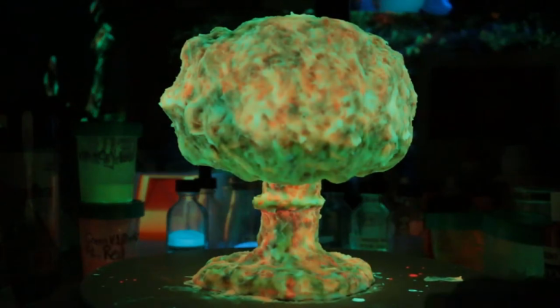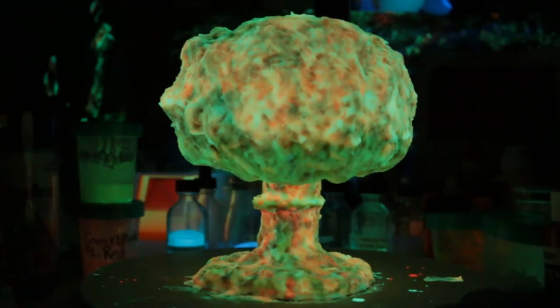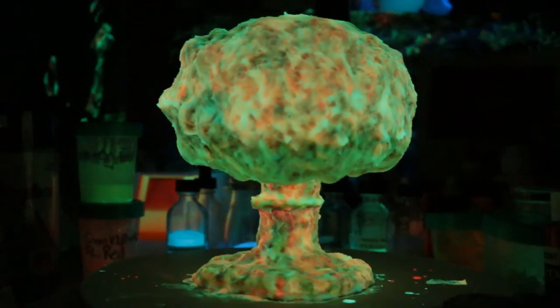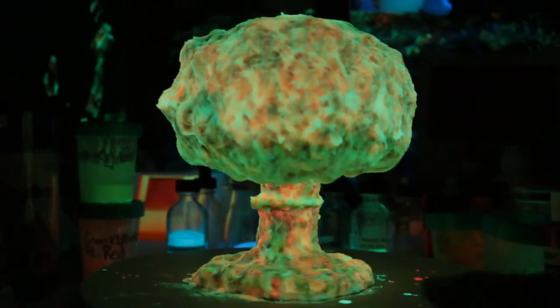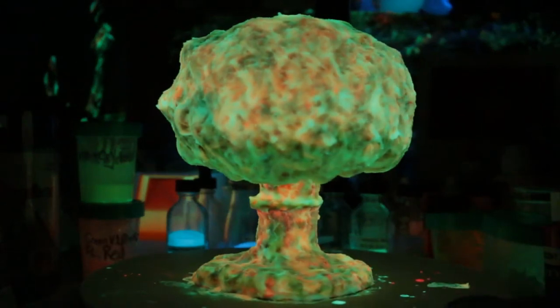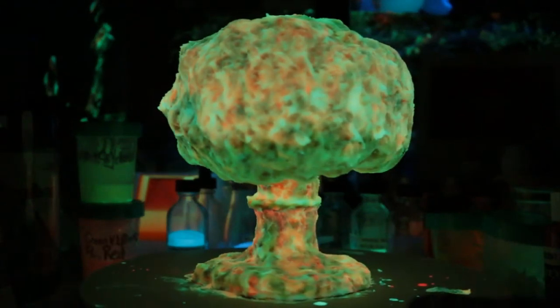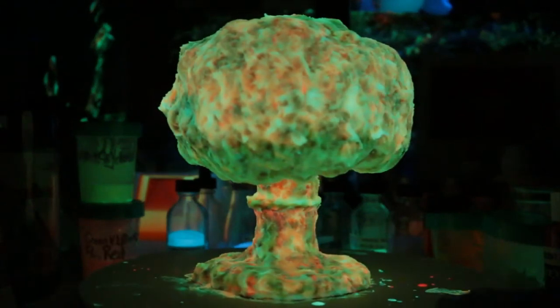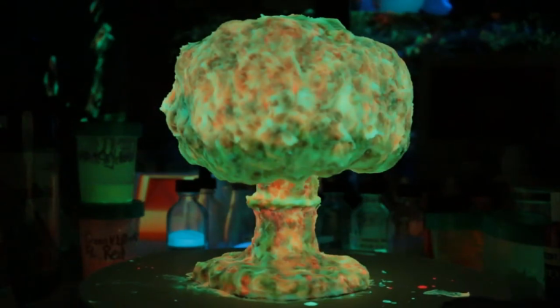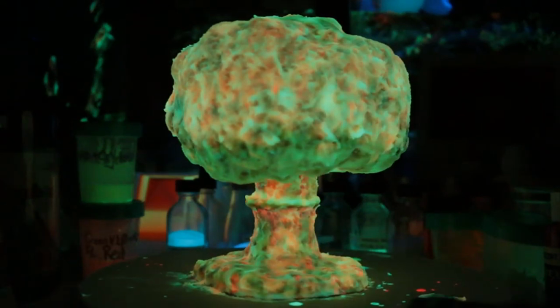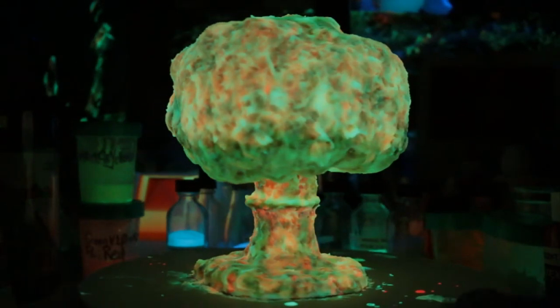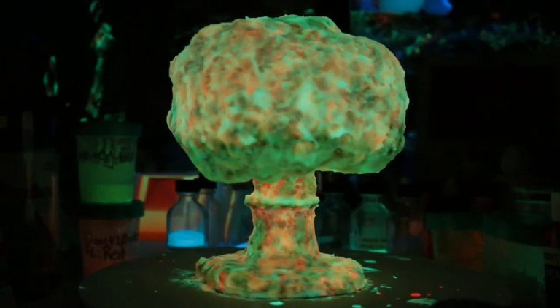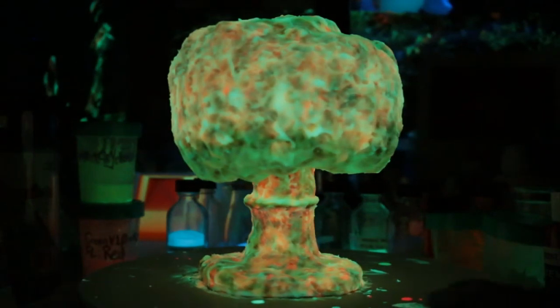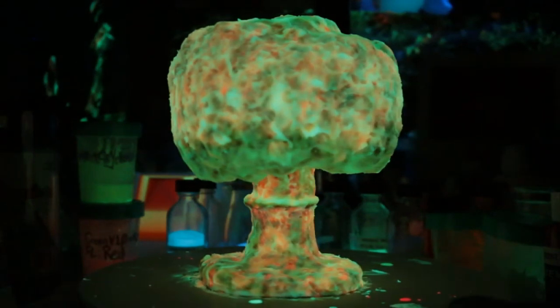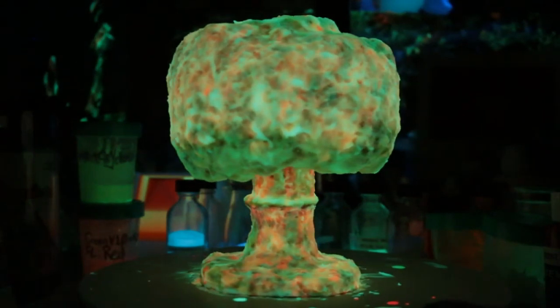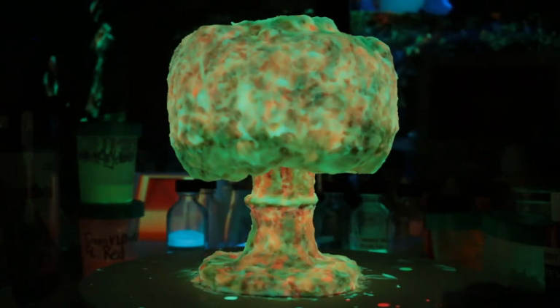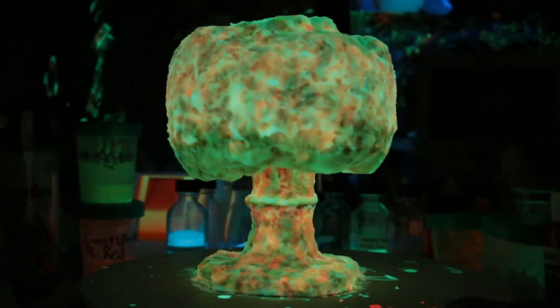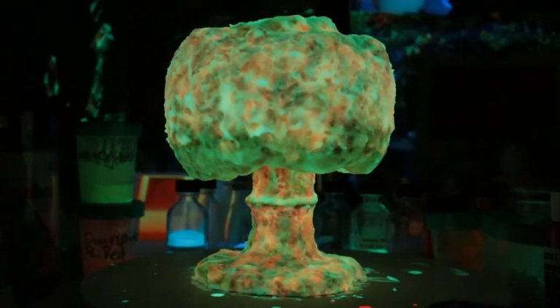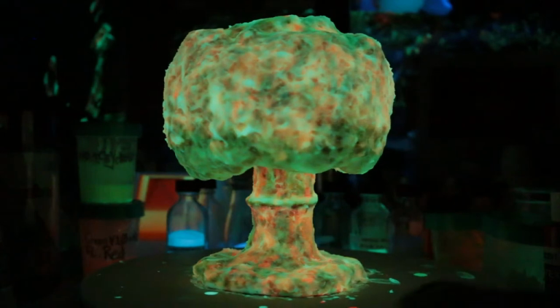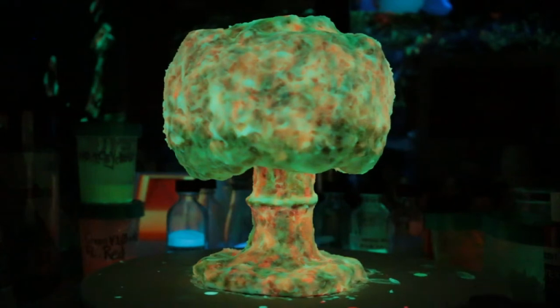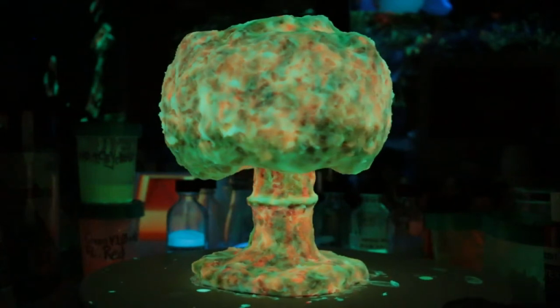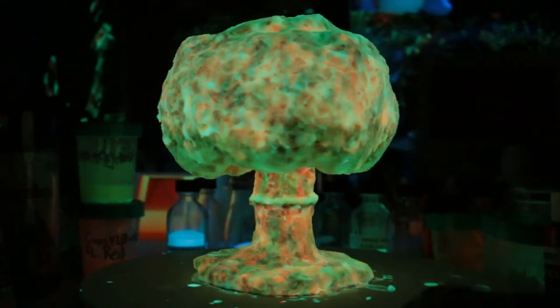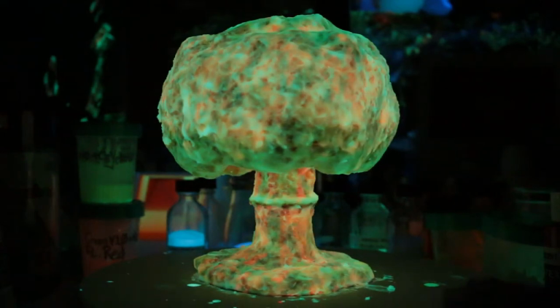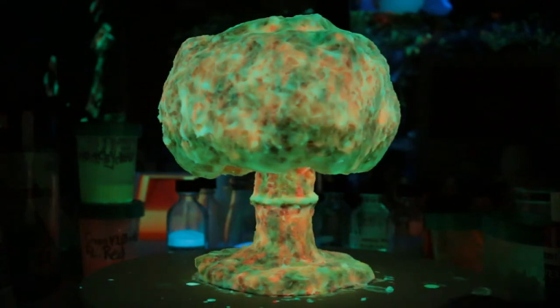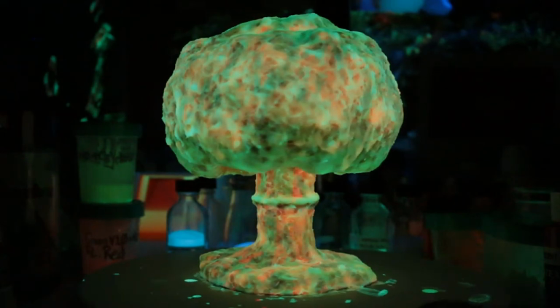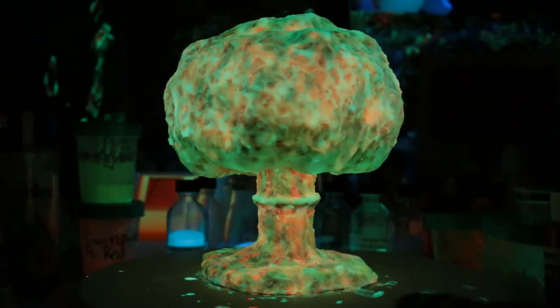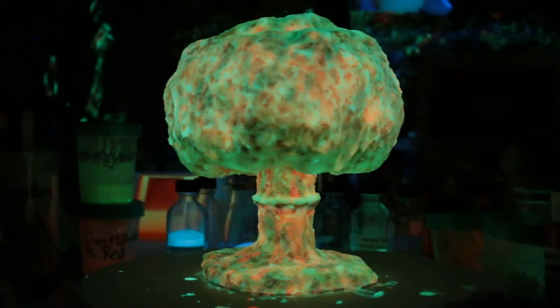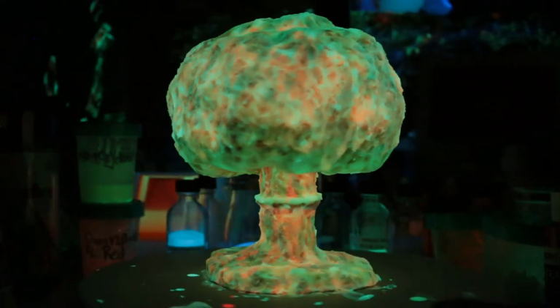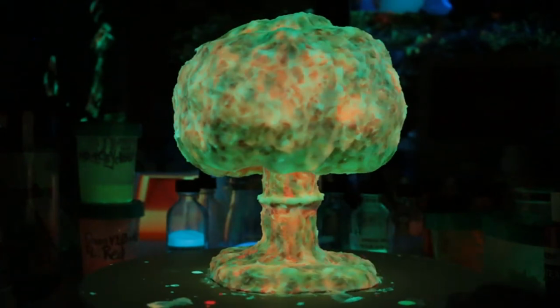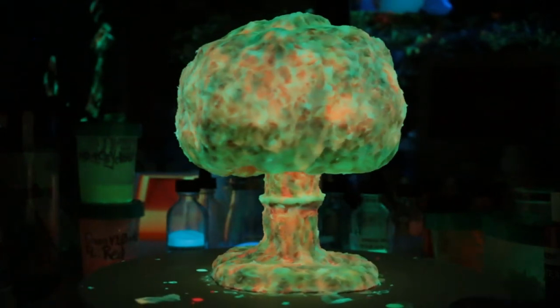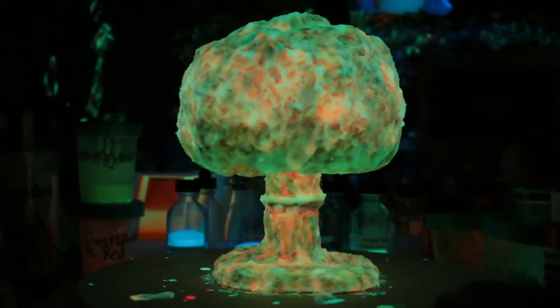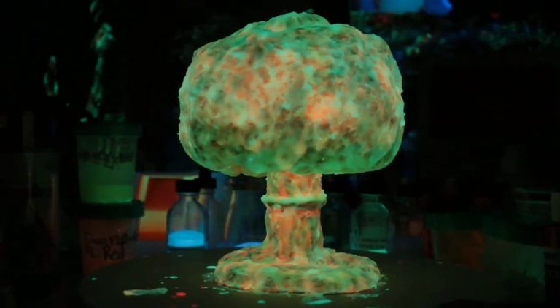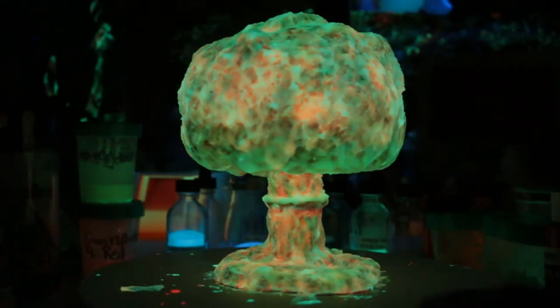It's not focusing very well — I should have put it on manual focus. Sorry about that. That's all right, it did okay.